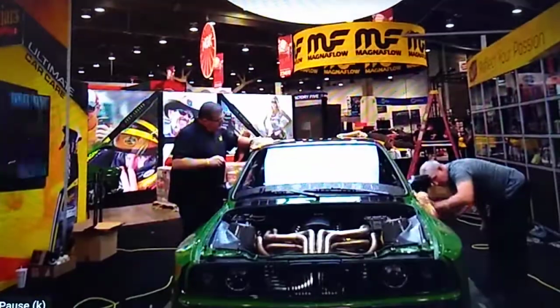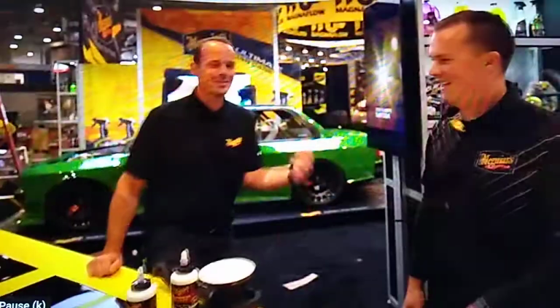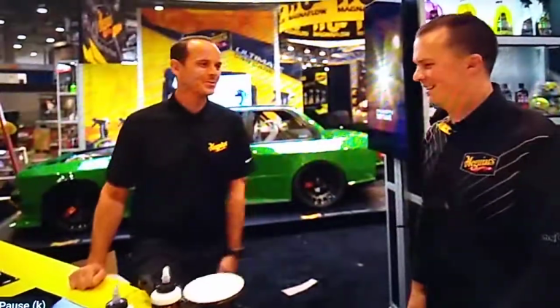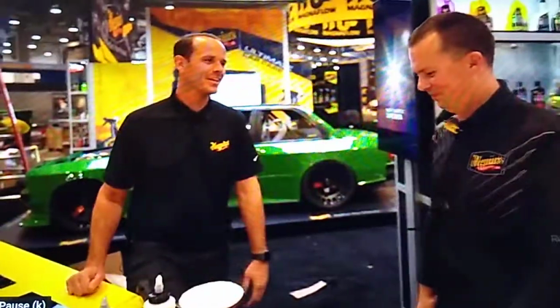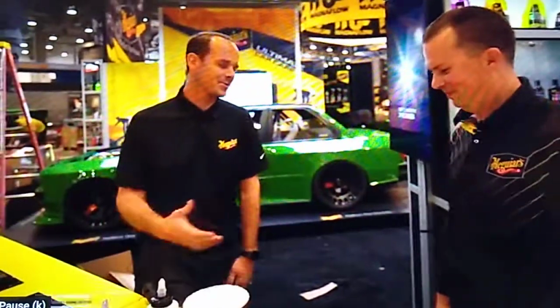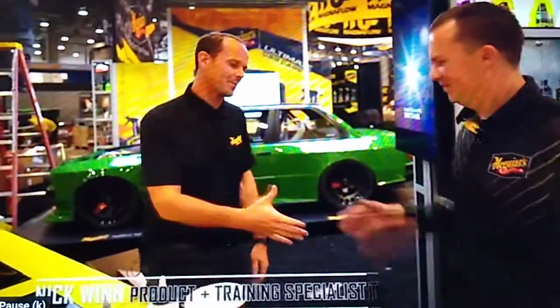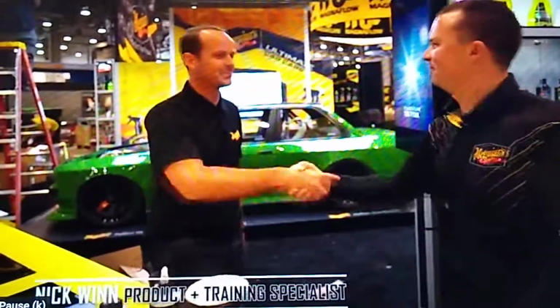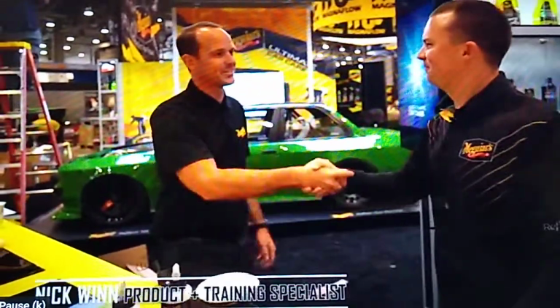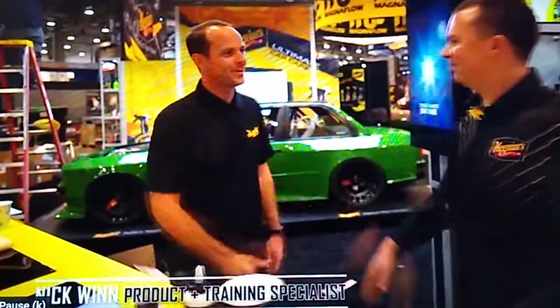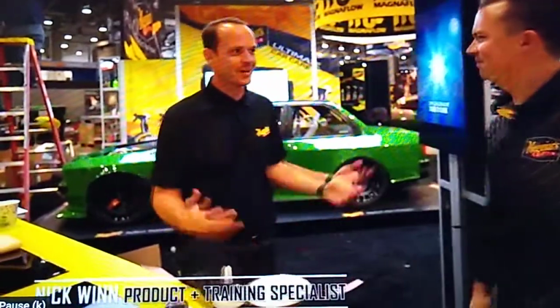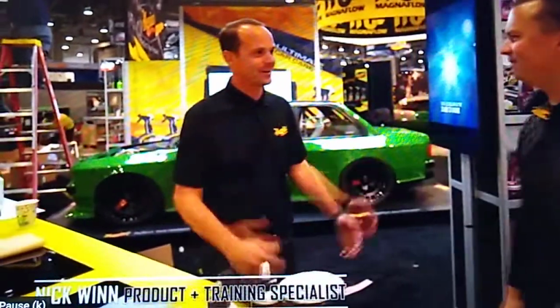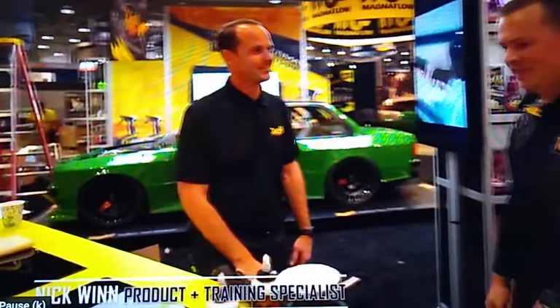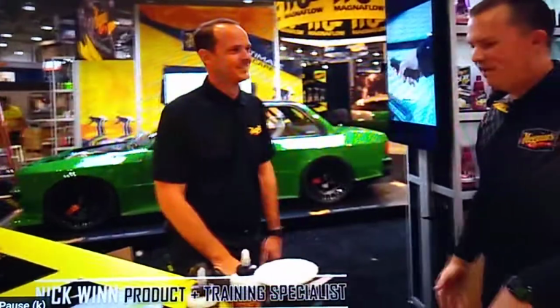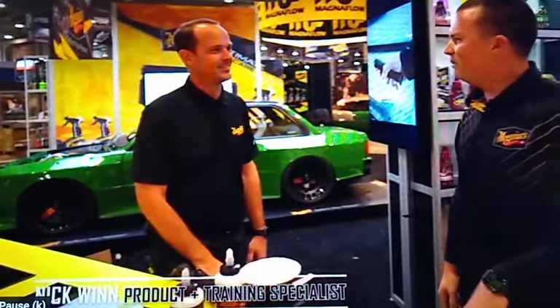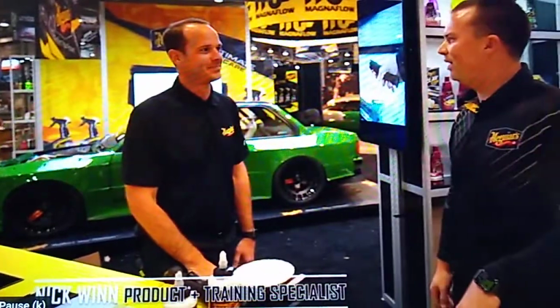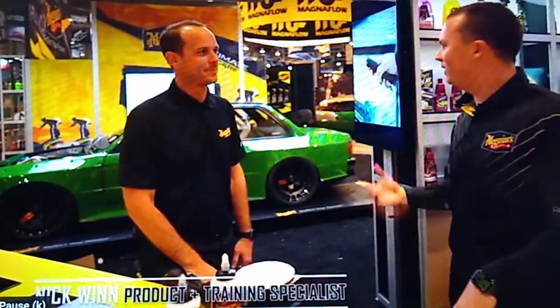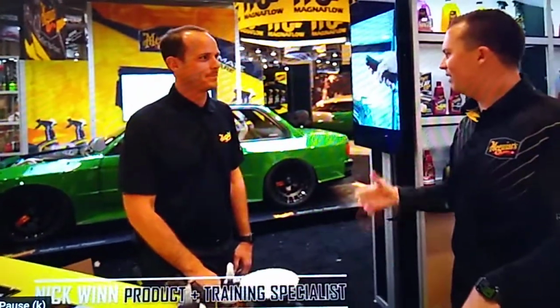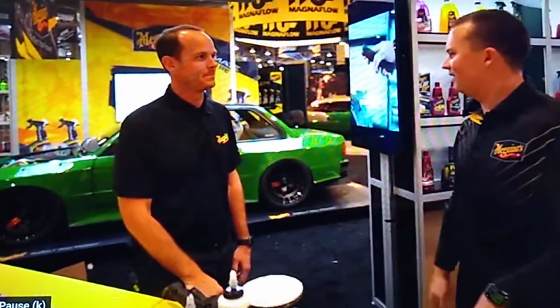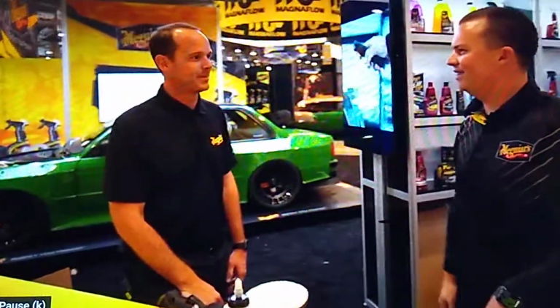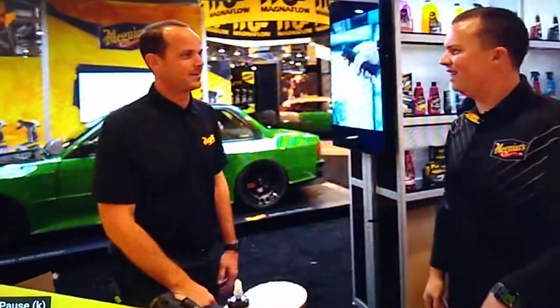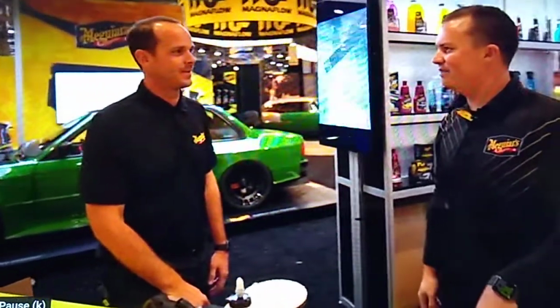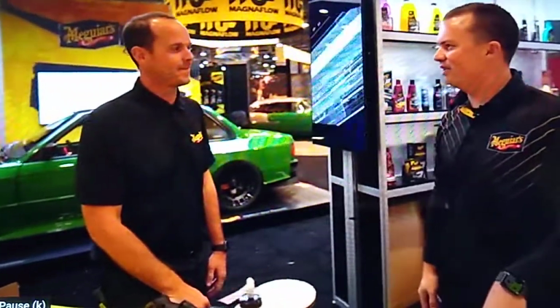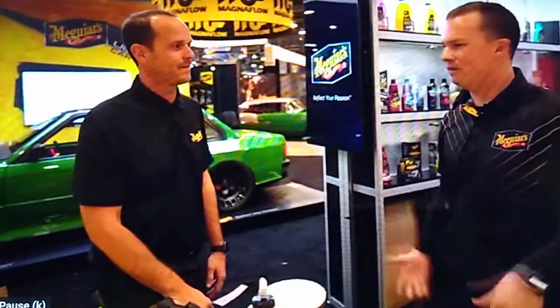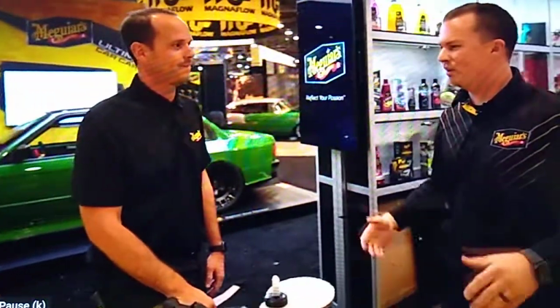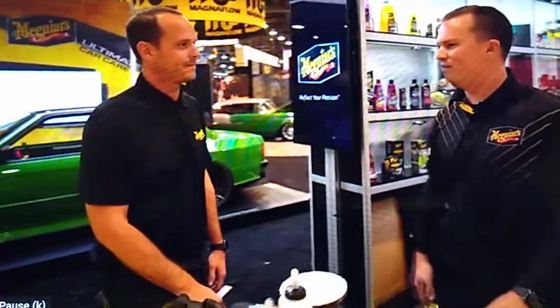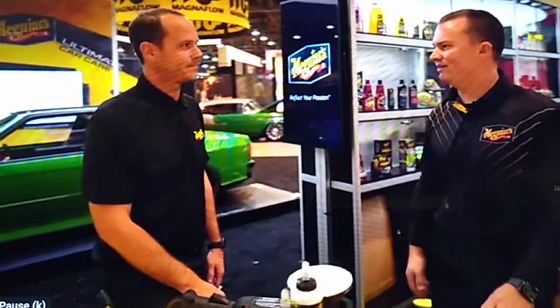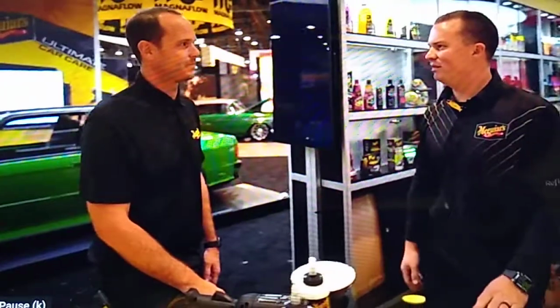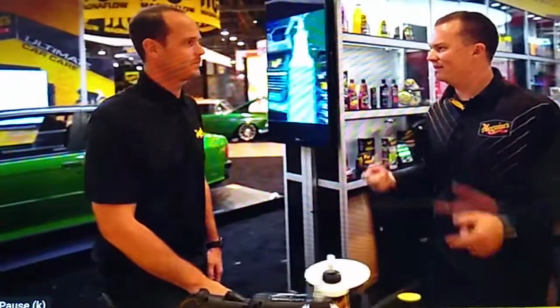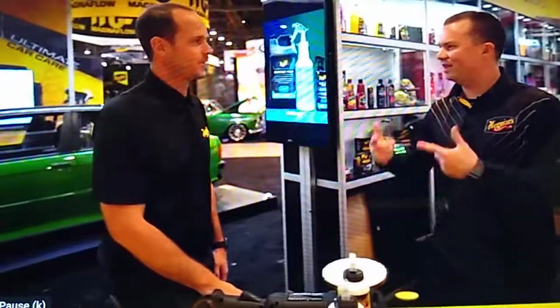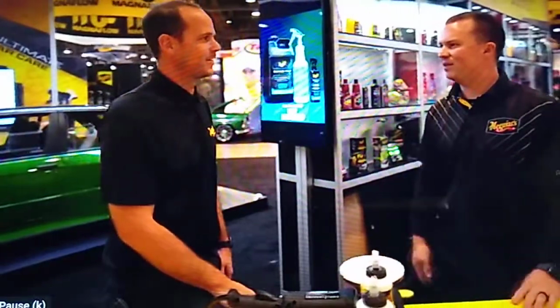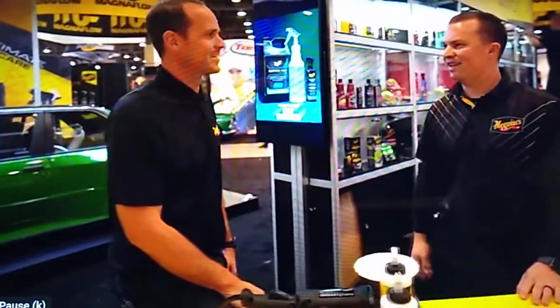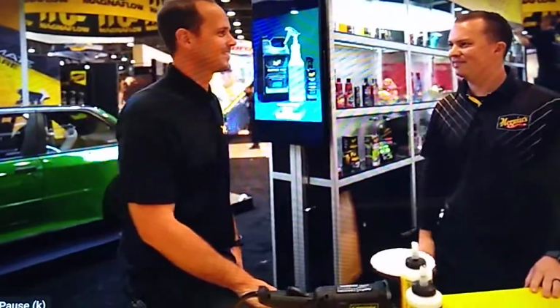Now I'm in the booth with Nick. Nick, what's going on, man? It's good to see you. What do you got going on? Final prep on the booth and the cars. Seeing the crunch time is going pretty good, but a little bit of a rush — a little hecticness.